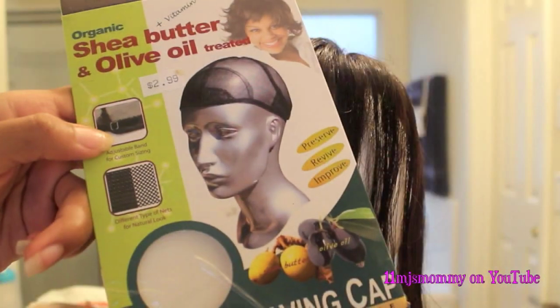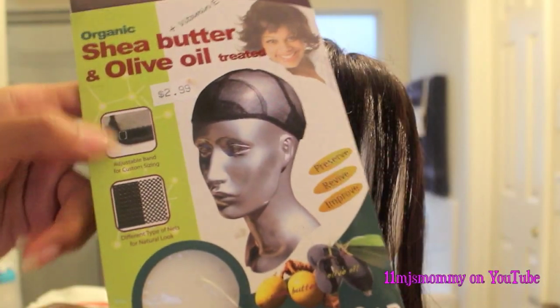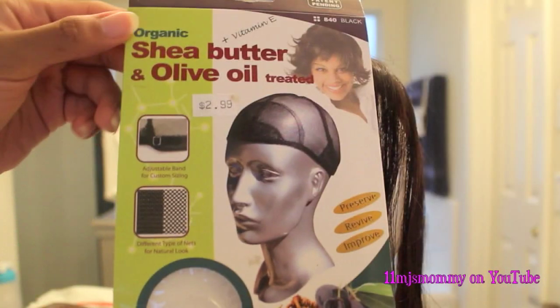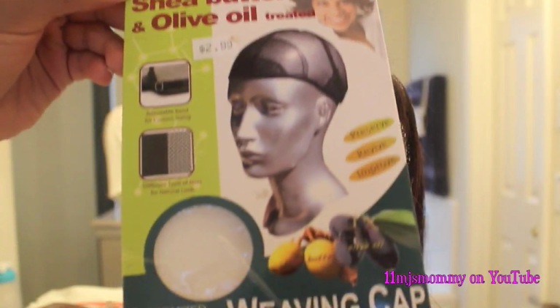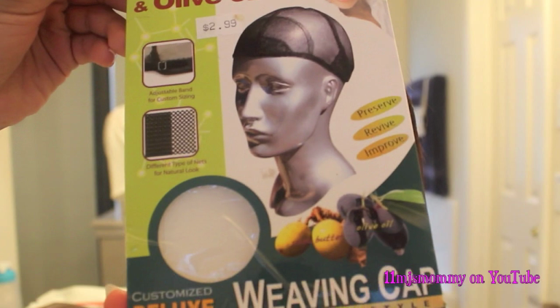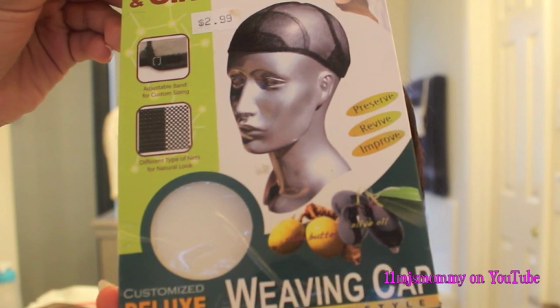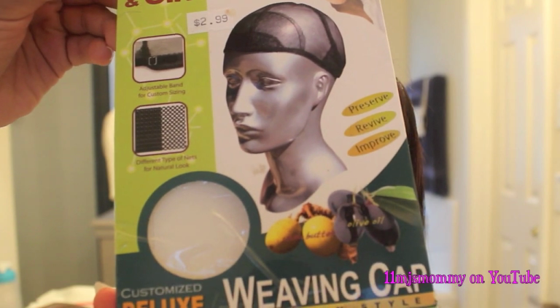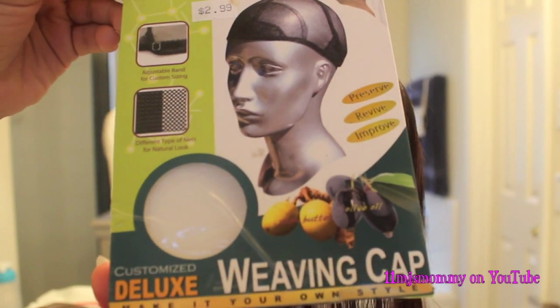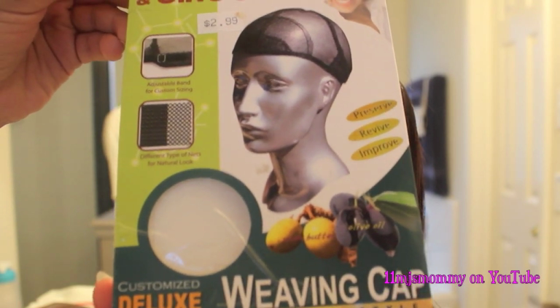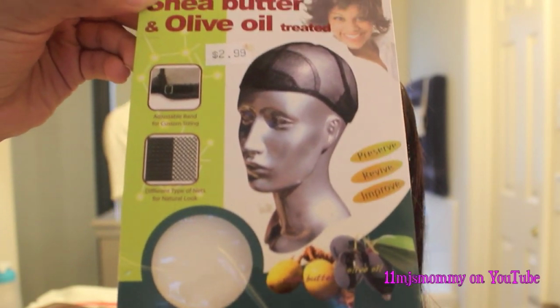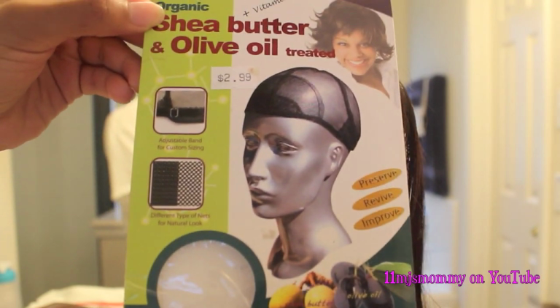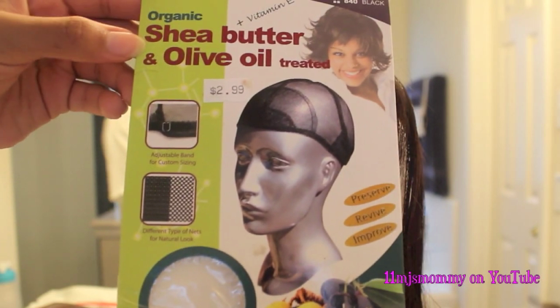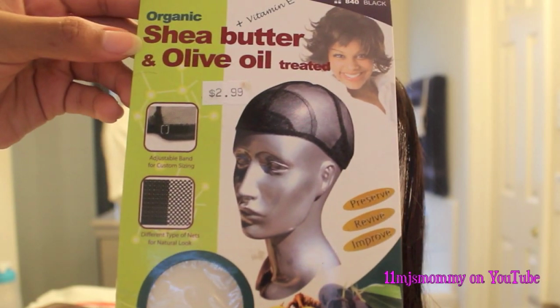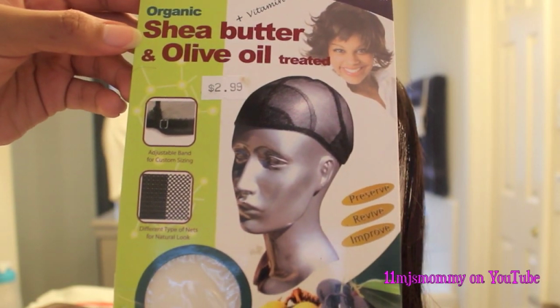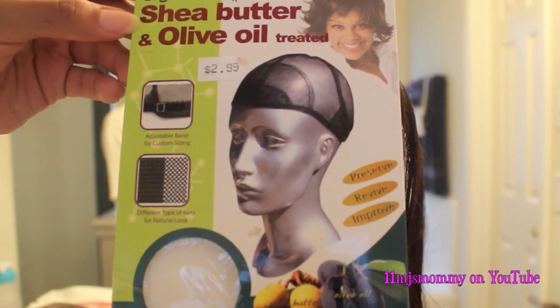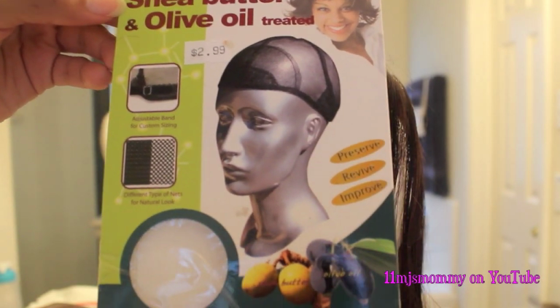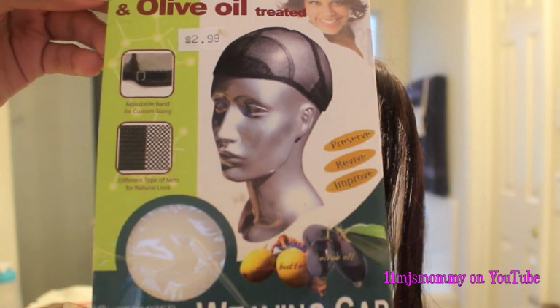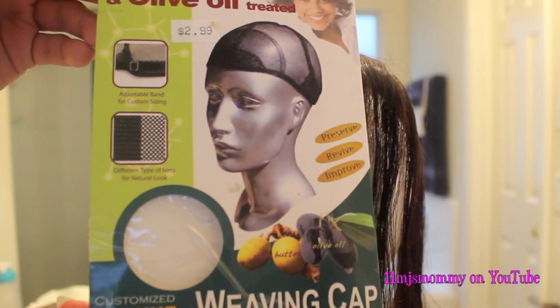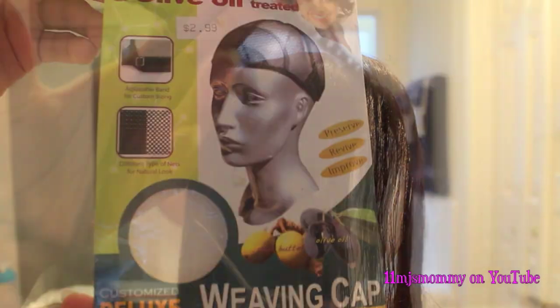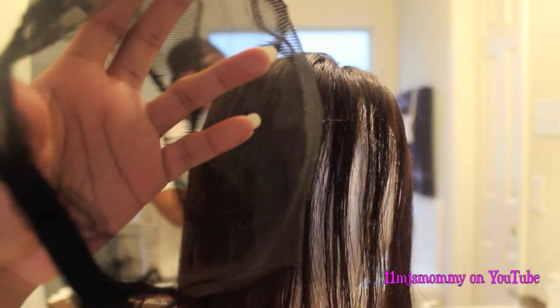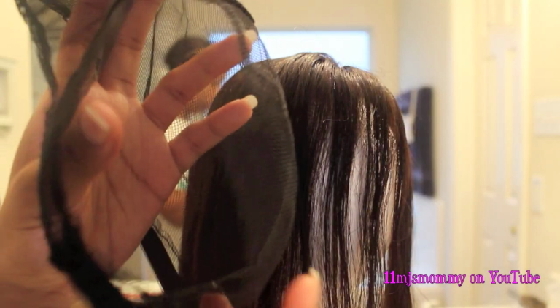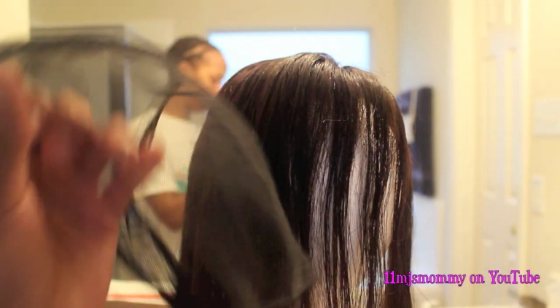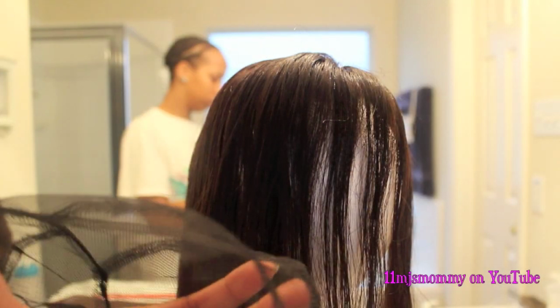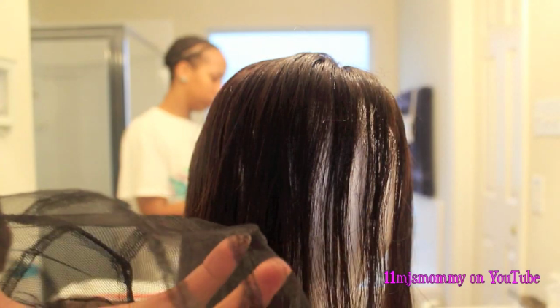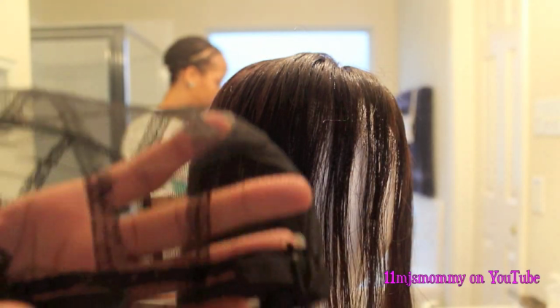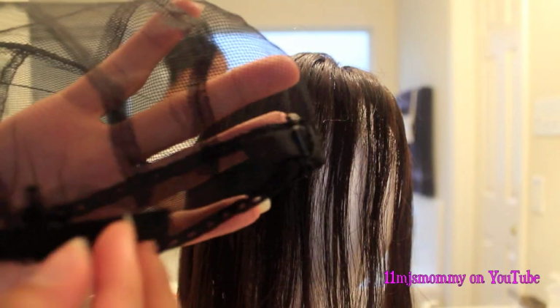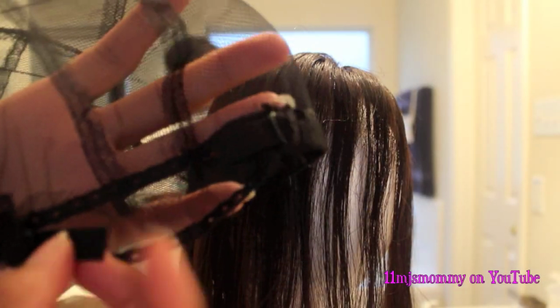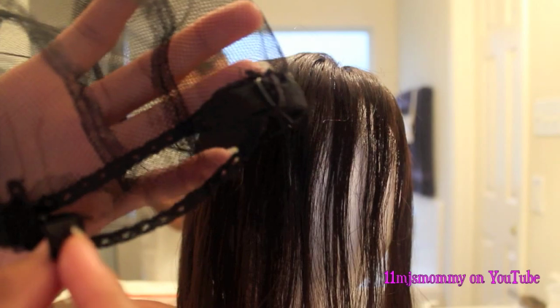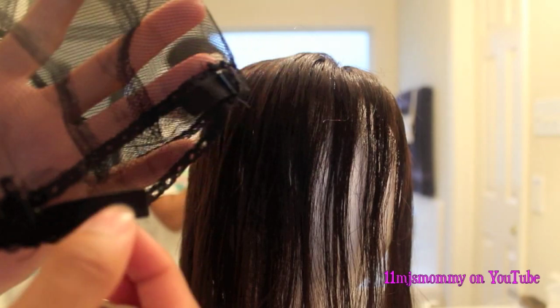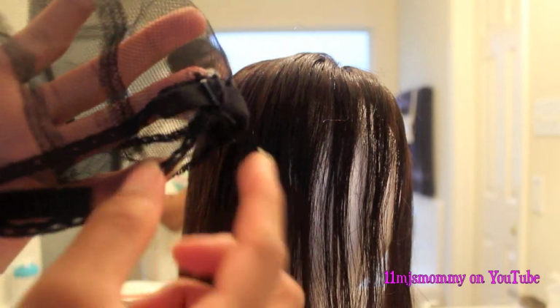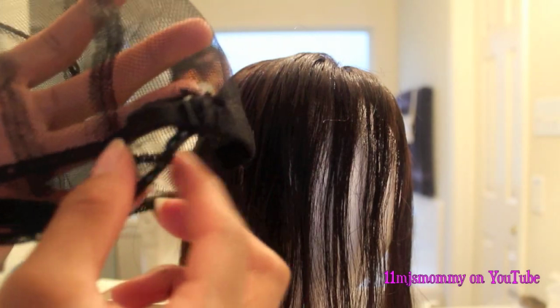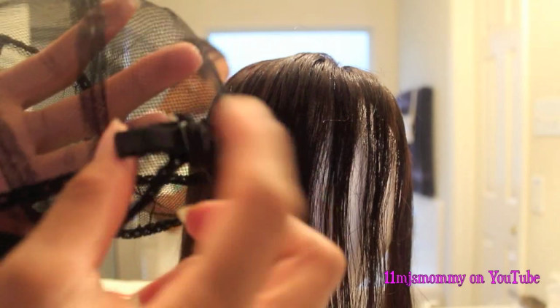I used this deluxe weaving cap and it supposedly had shea butter, vitamin E, and olive oil in it, but I really couldn't tell. I got it from my local beauty supply store and I've seen people say that they've gotten it from Sally's, but every time I go I can't find it.